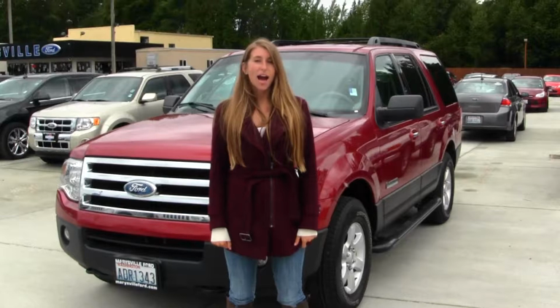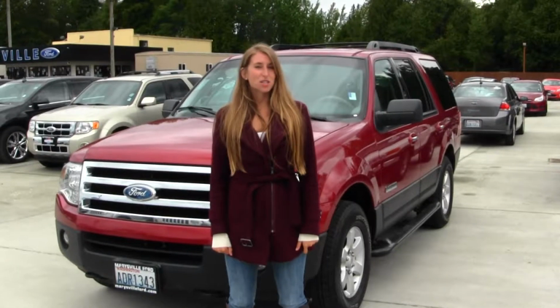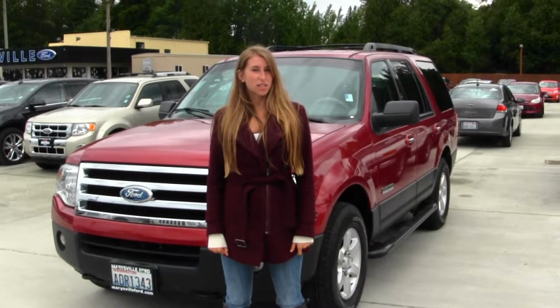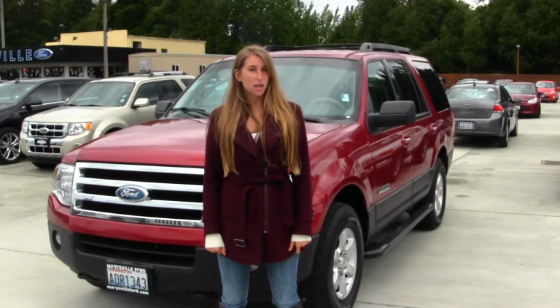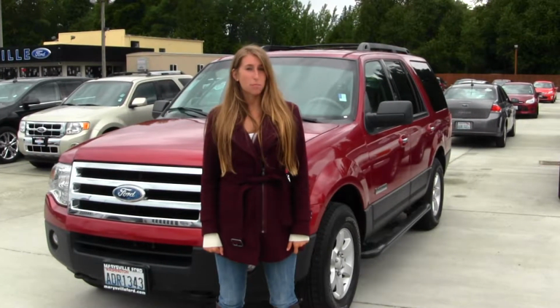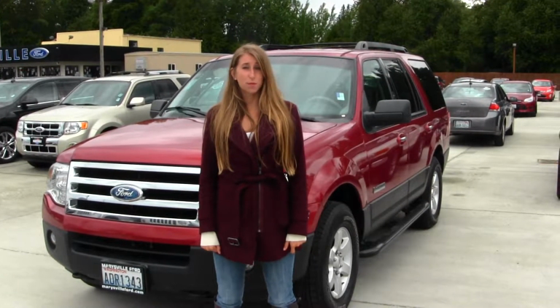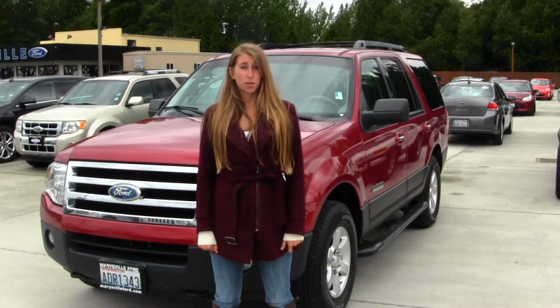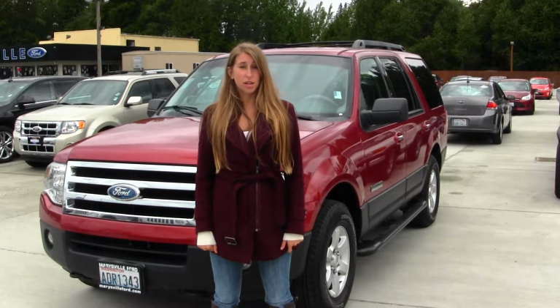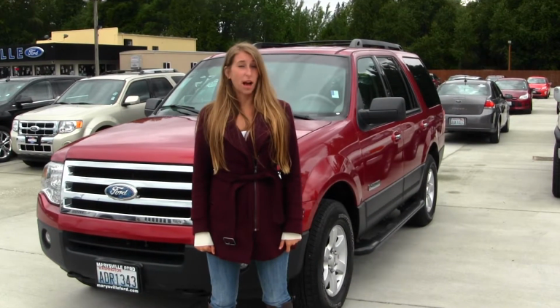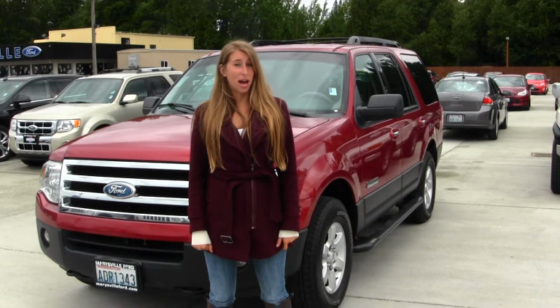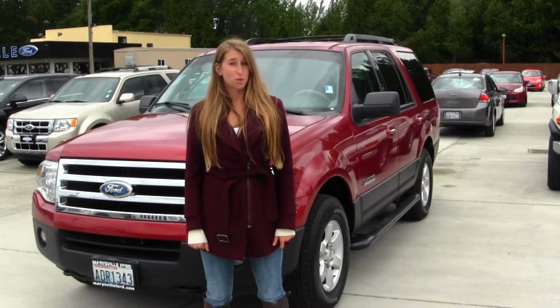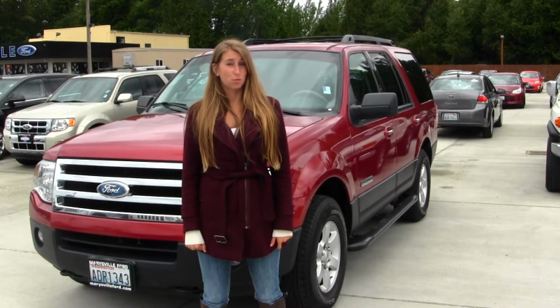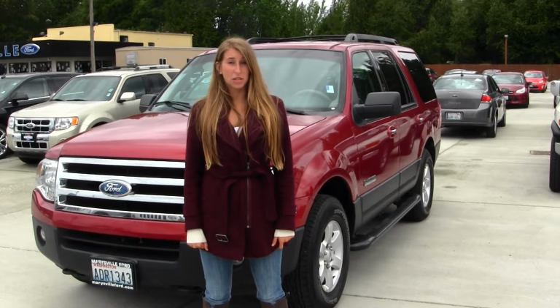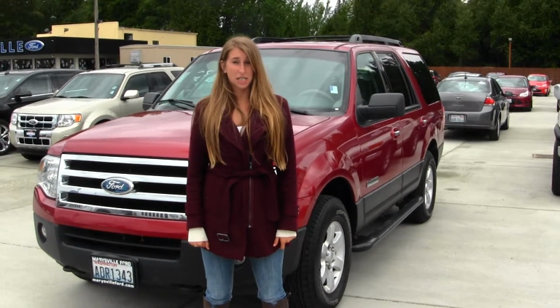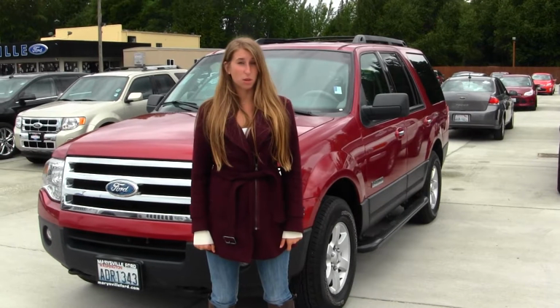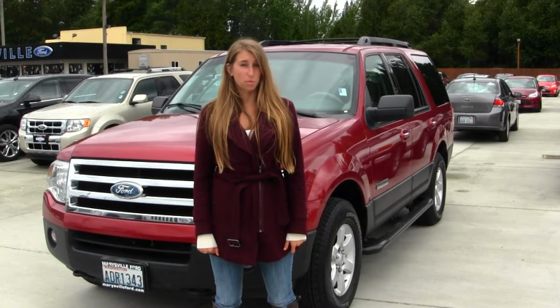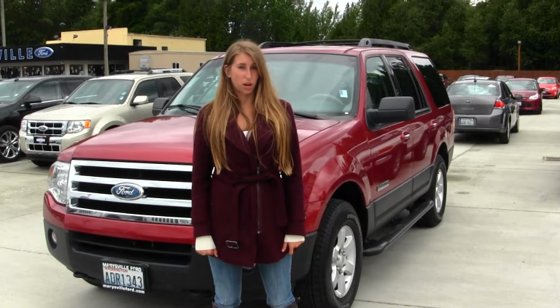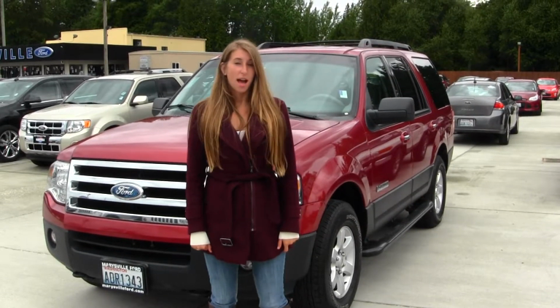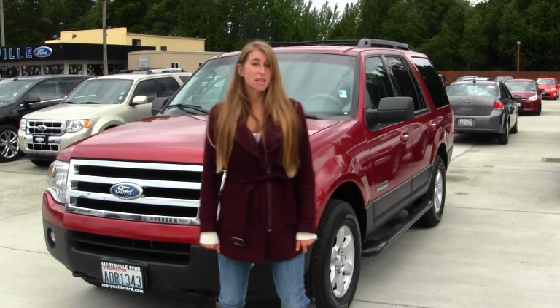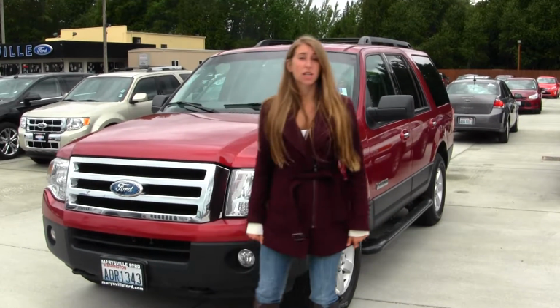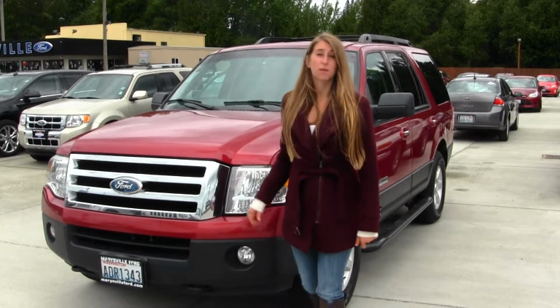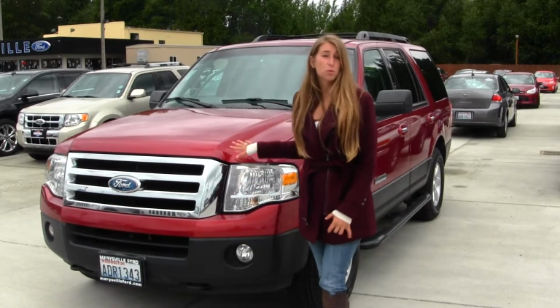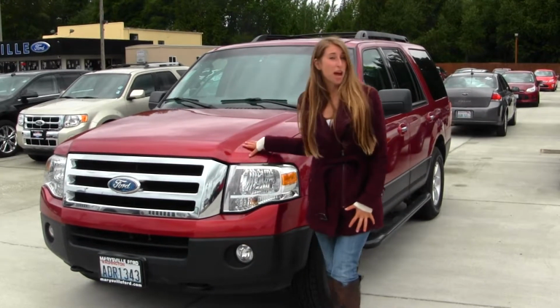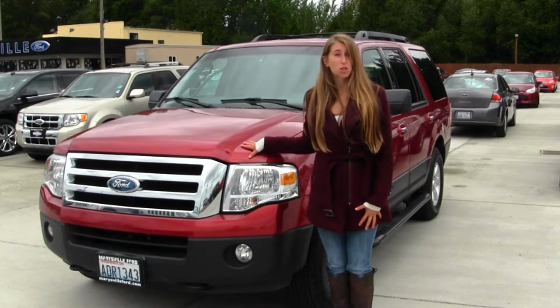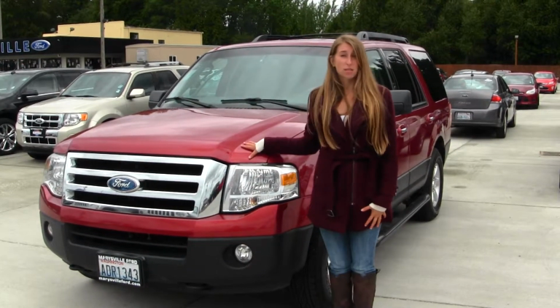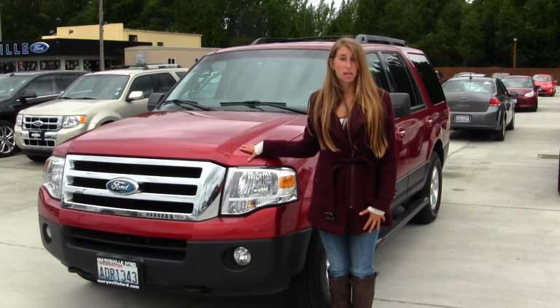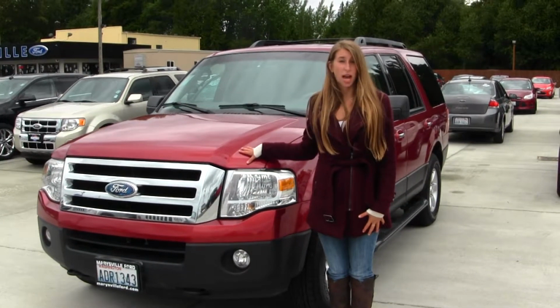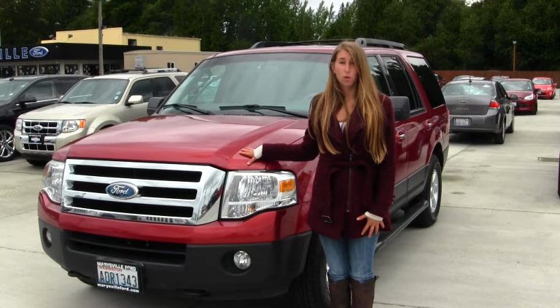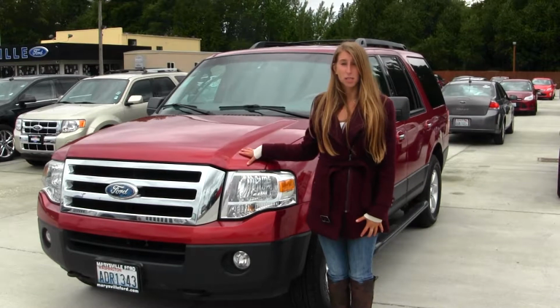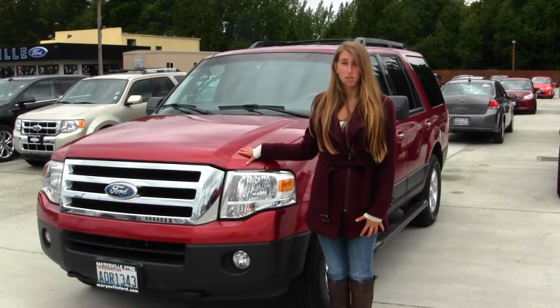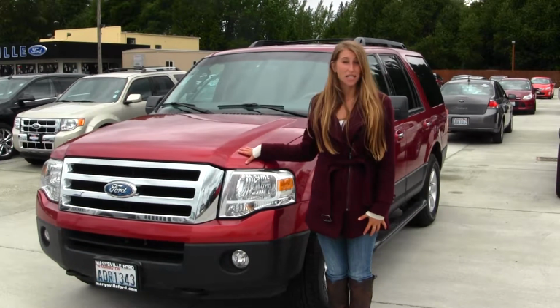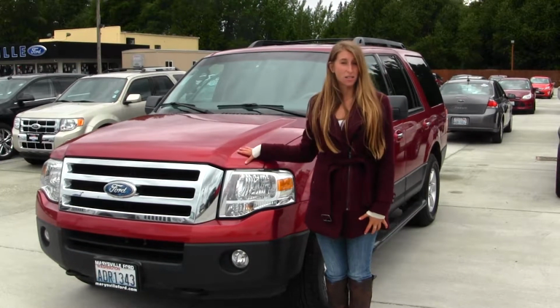Hi, this is Chelsea. Today I'm at Marysville Ford, located off I-5 in the corner of 136th and Smoky Point Boulevard. And today we're looking at this very bold red 2007 Ford Expedition XLT.